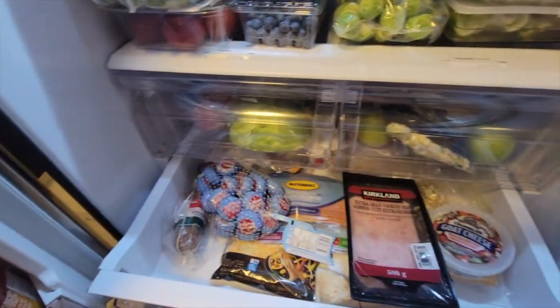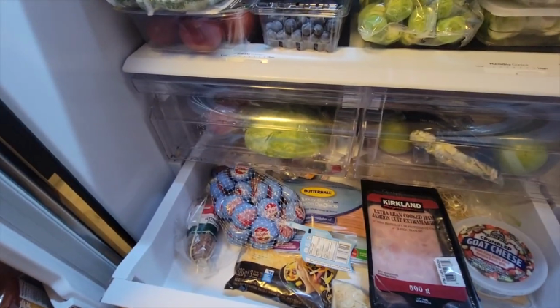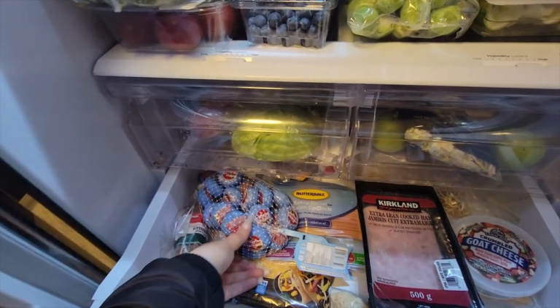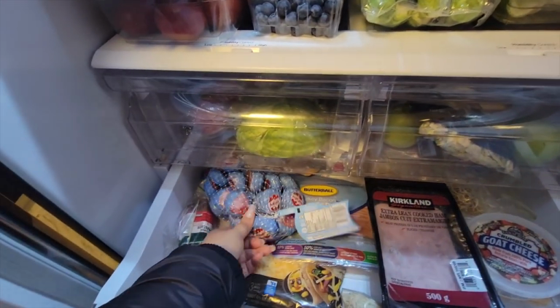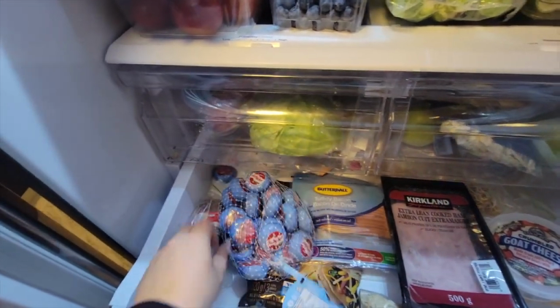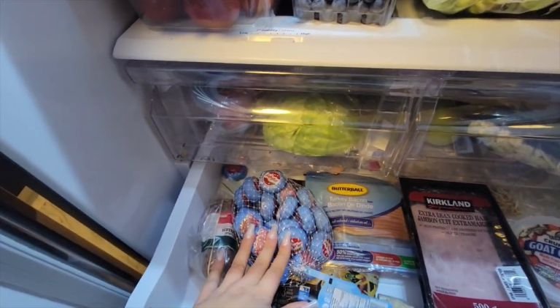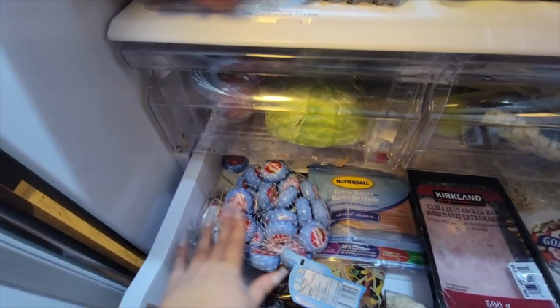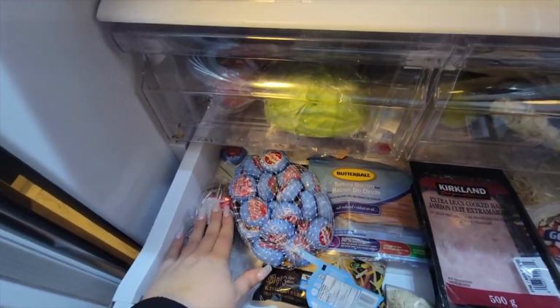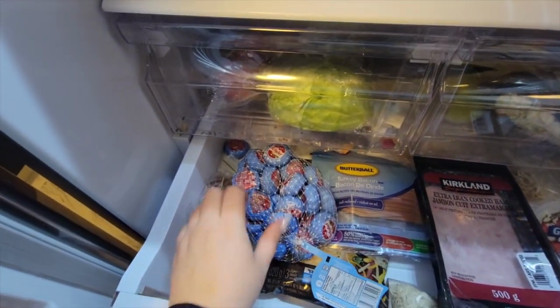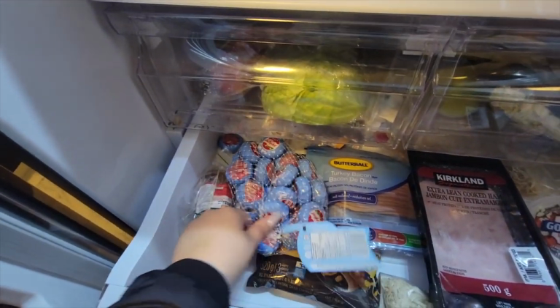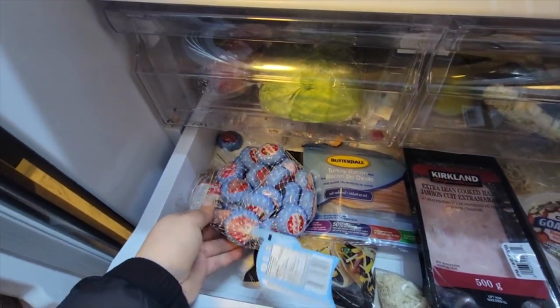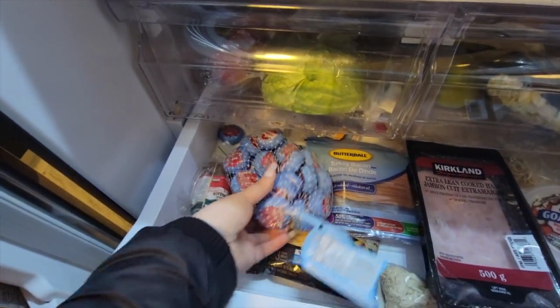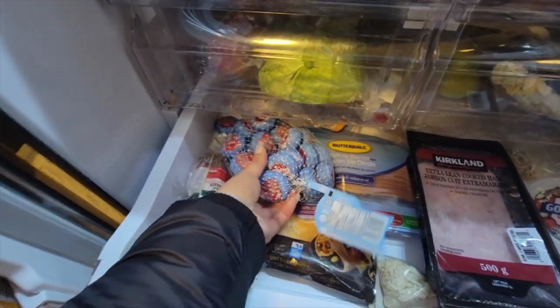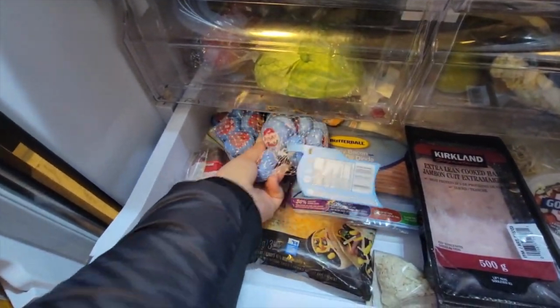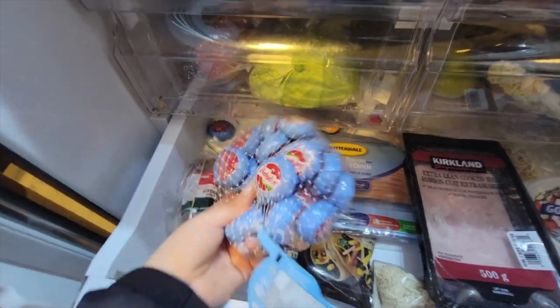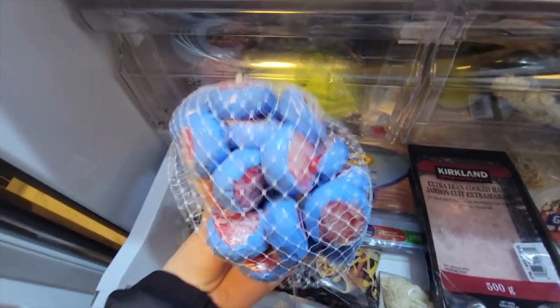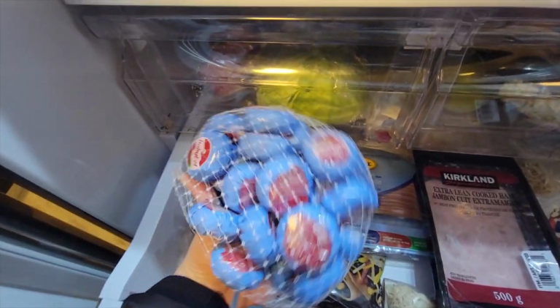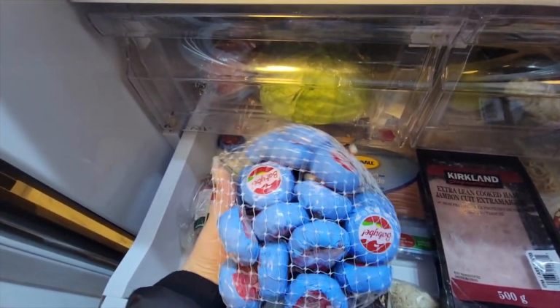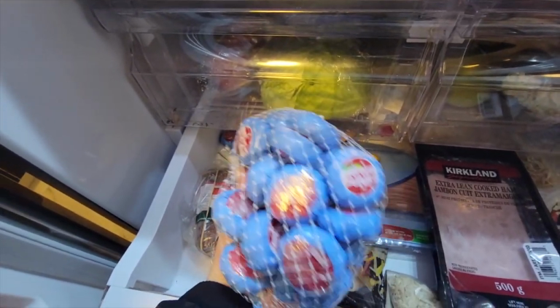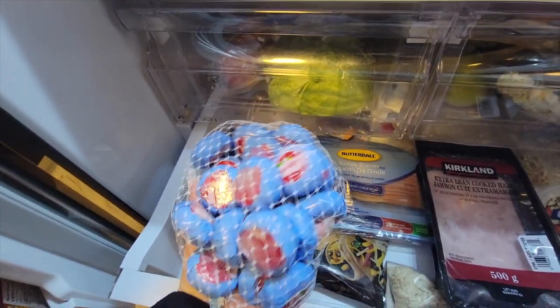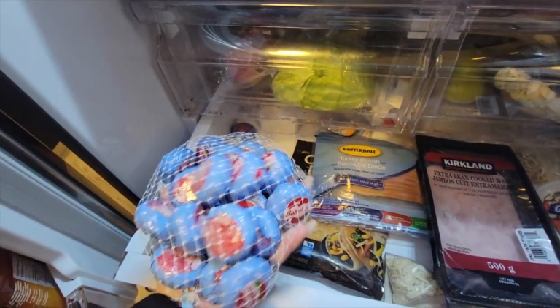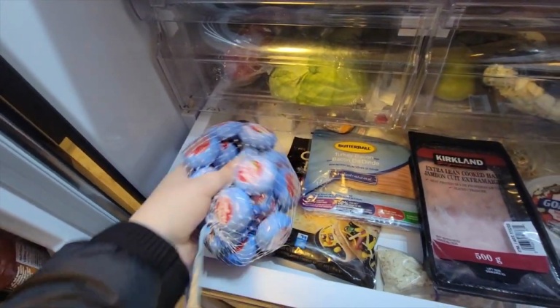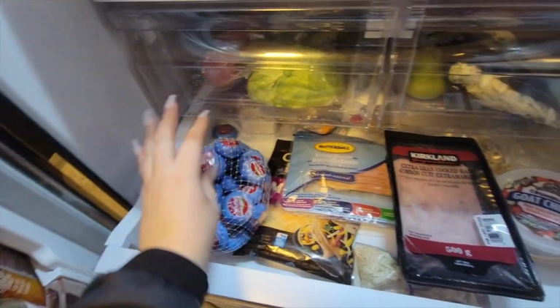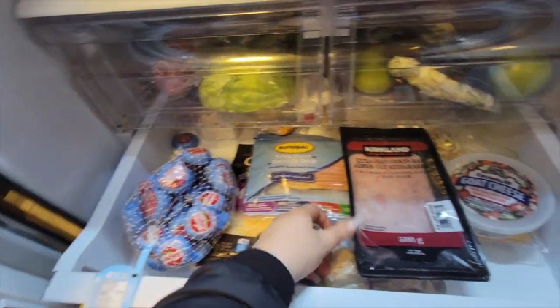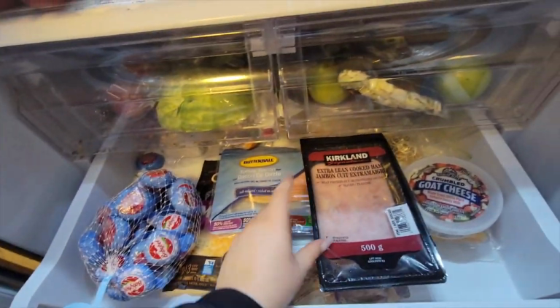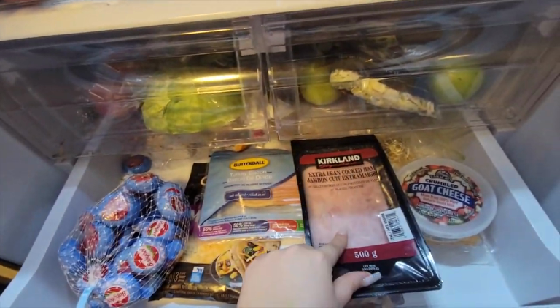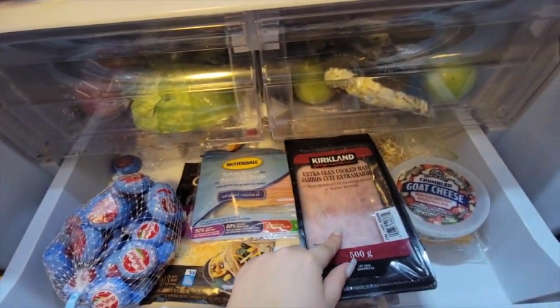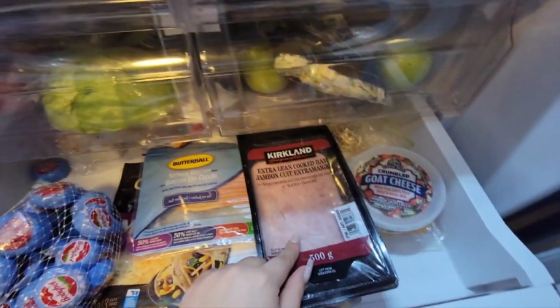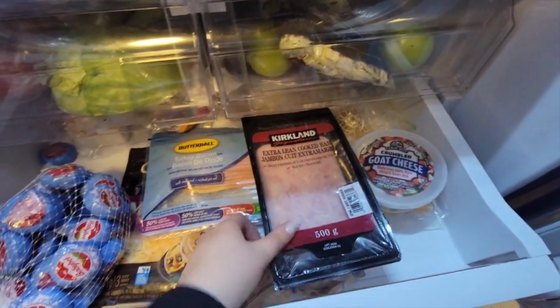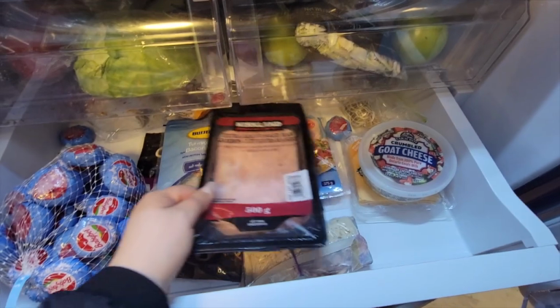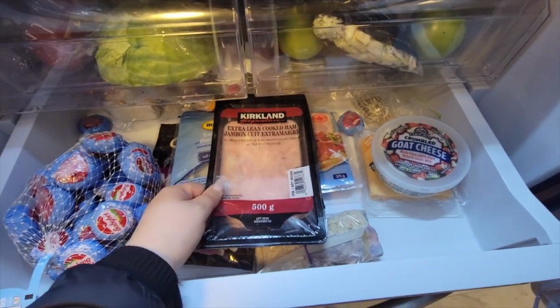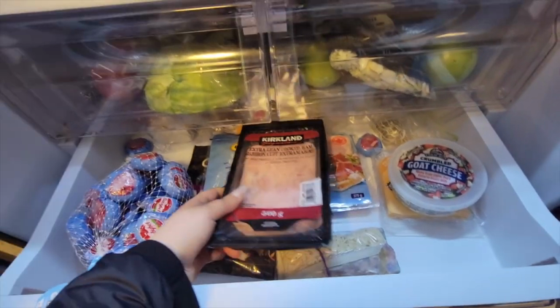I got these baby bells — I love, love, love these baby bells so much. I love the light ones, so good. And then extra lean cooked ham — I had this from before.